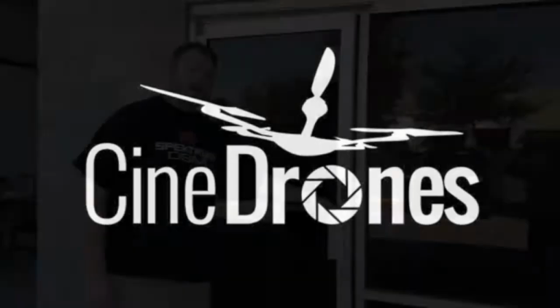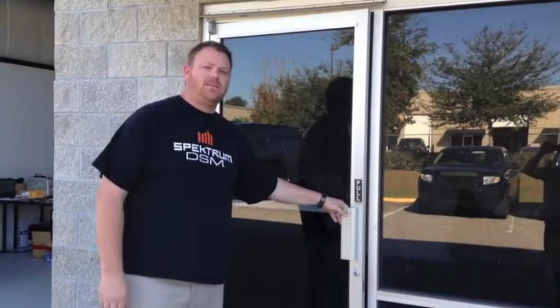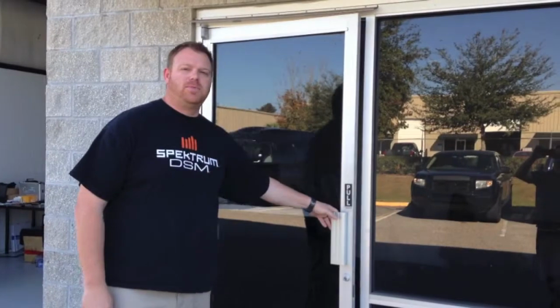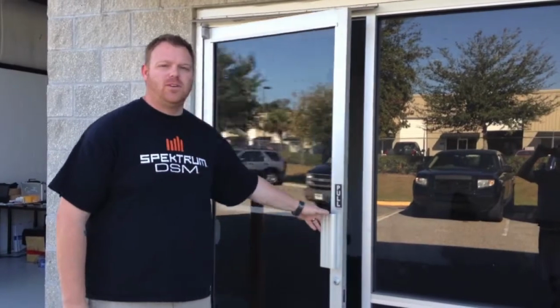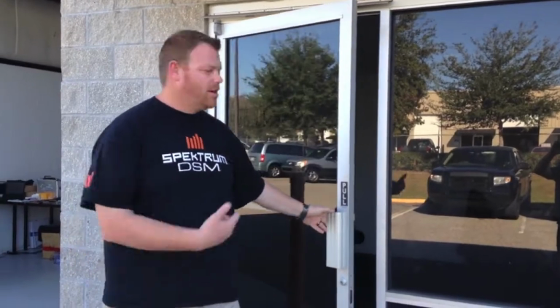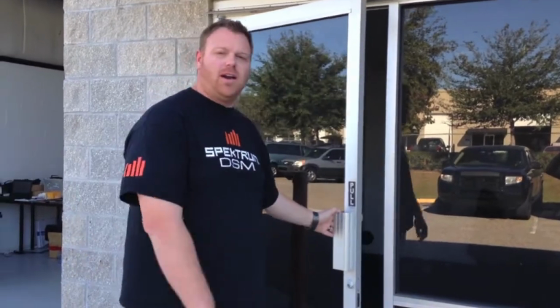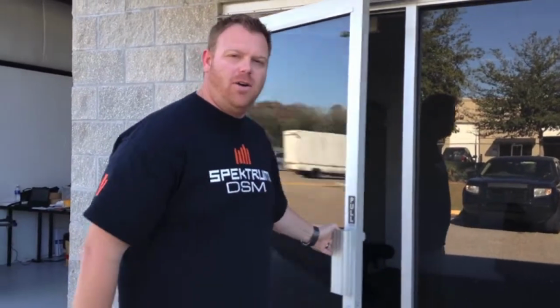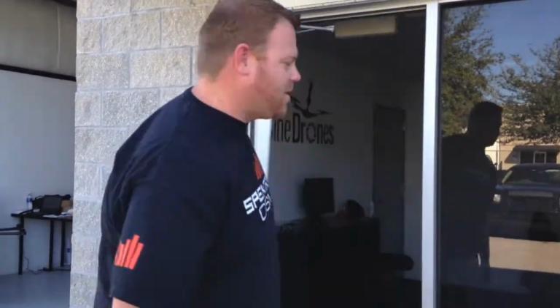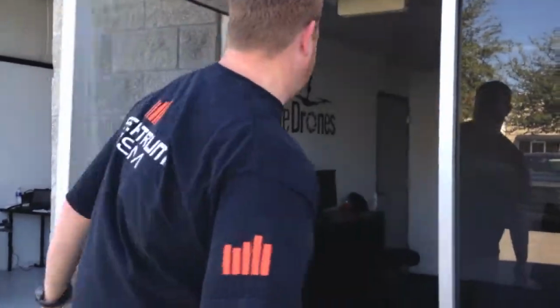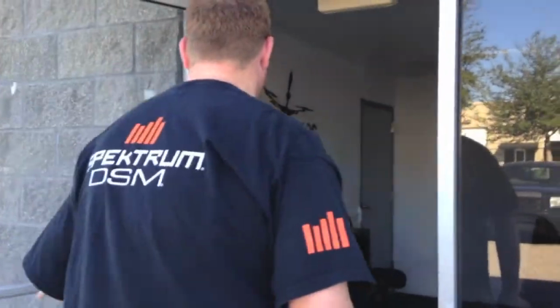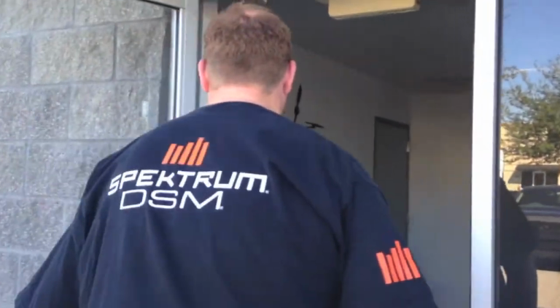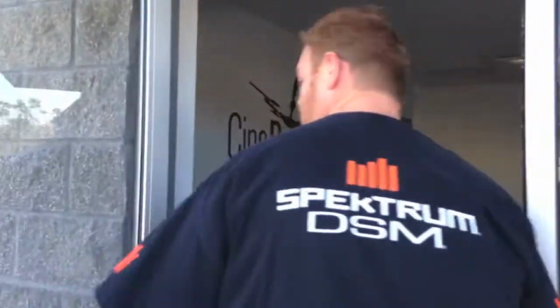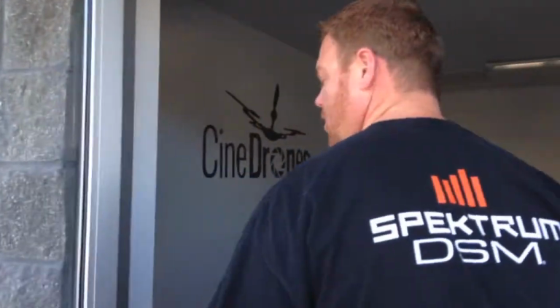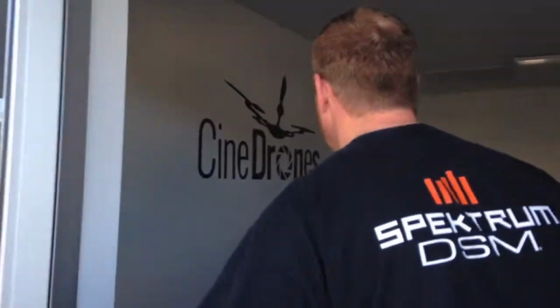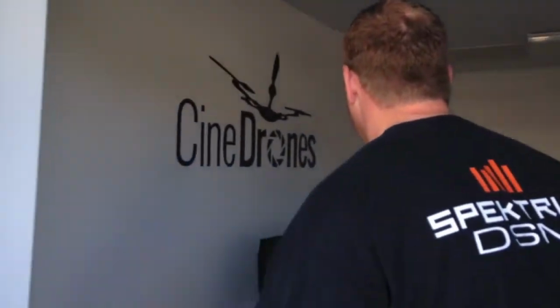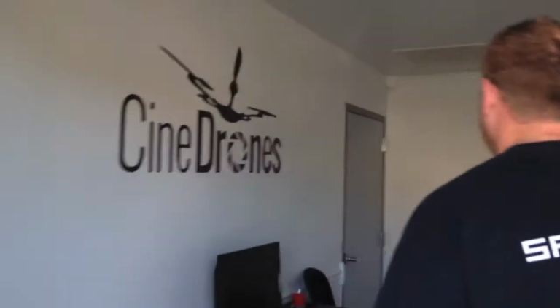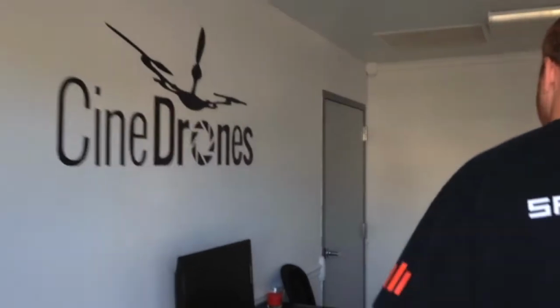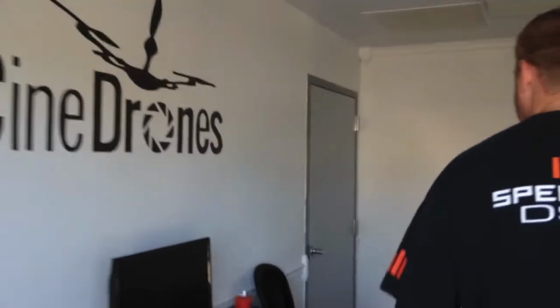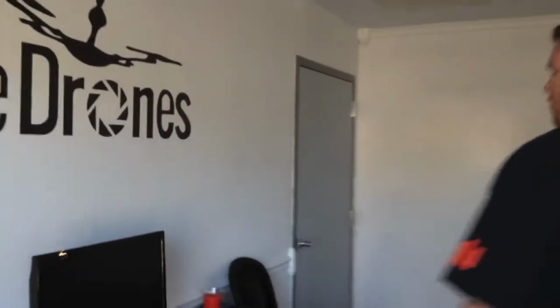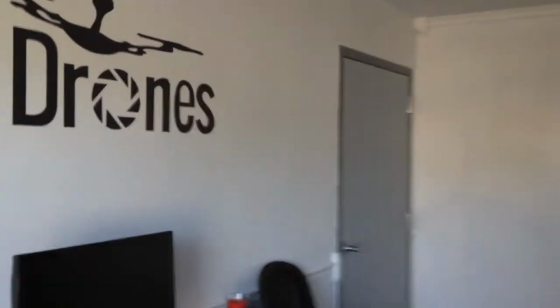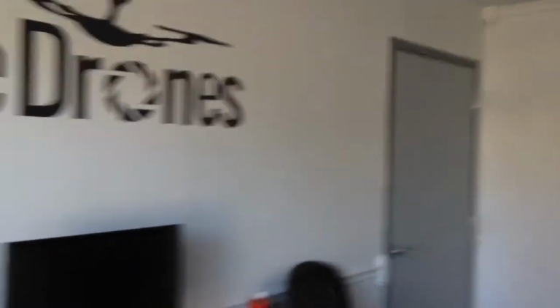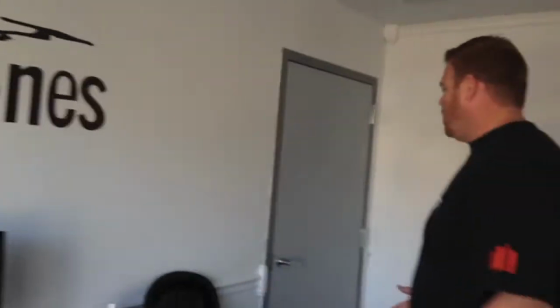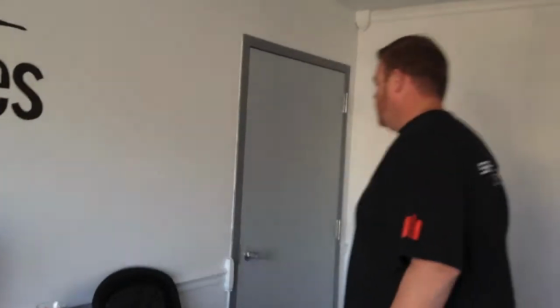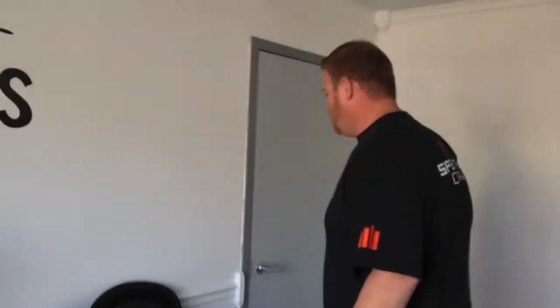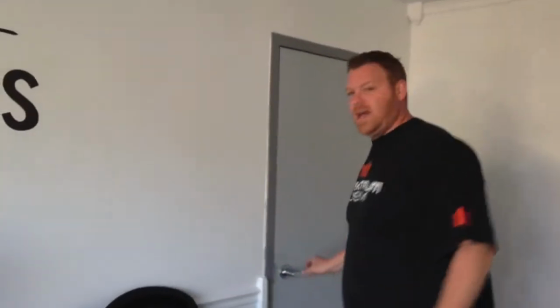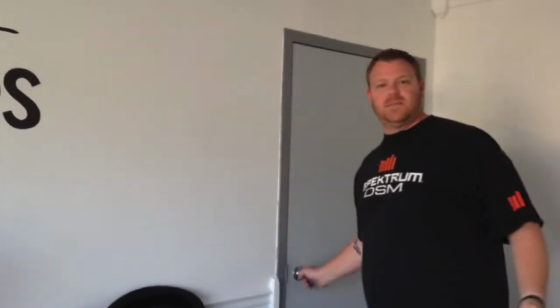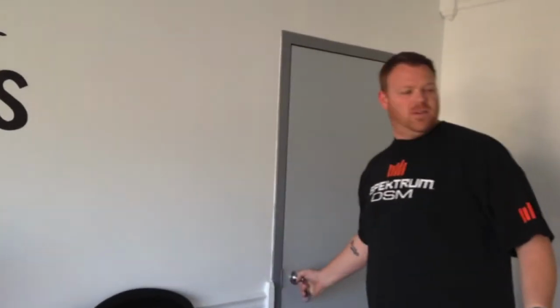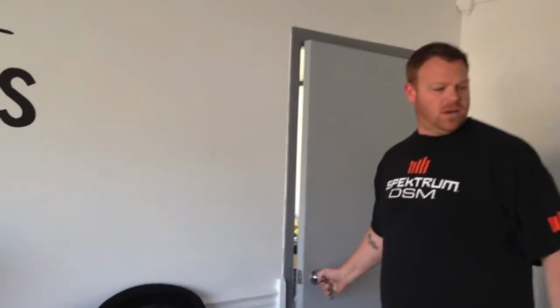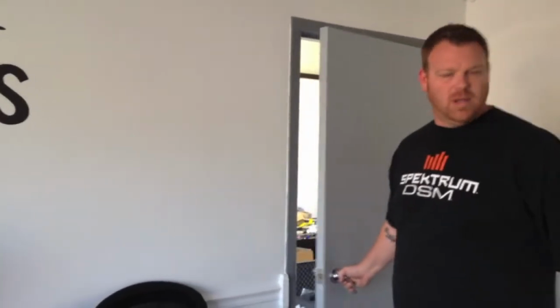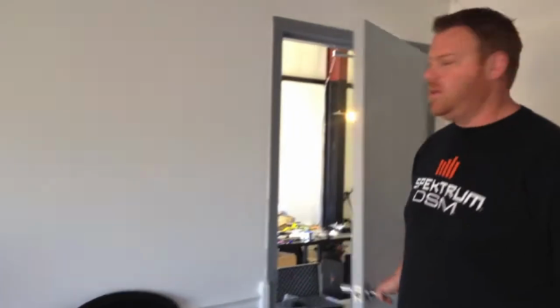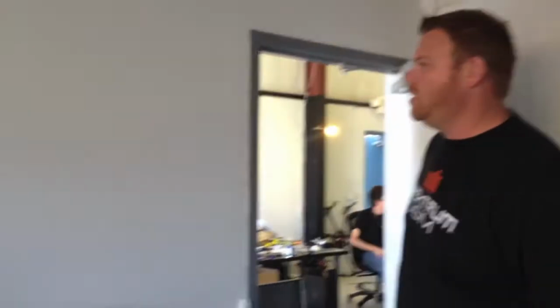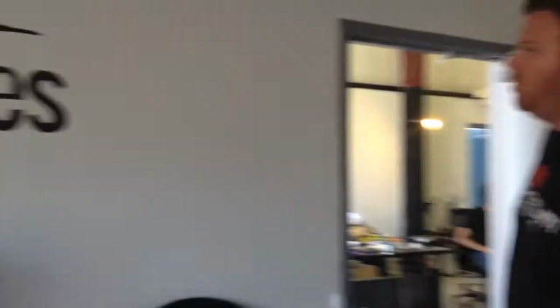Hey, this is Mike from Synodrones. Come check out our new office. This is the front office — we're still adding some stuff to it, so we're going to build this out a little bit more.